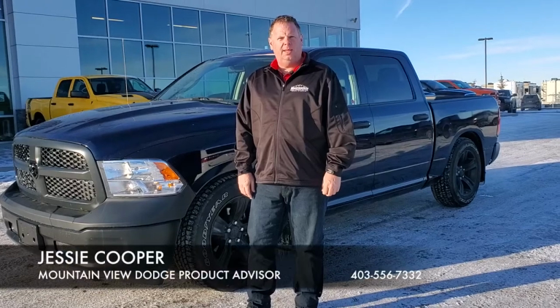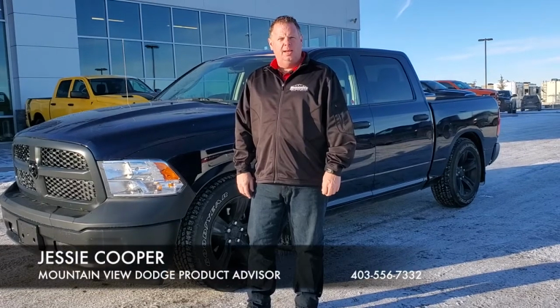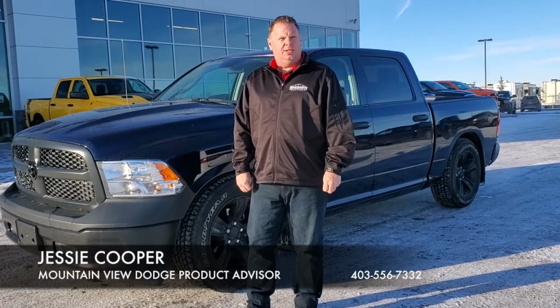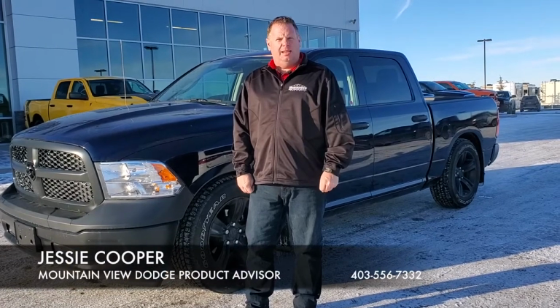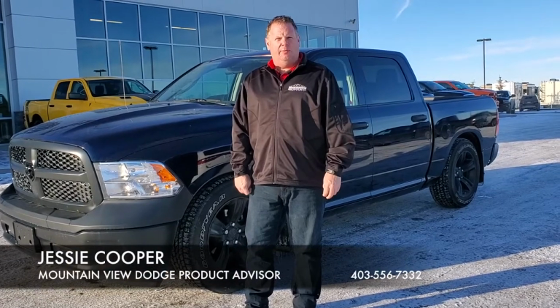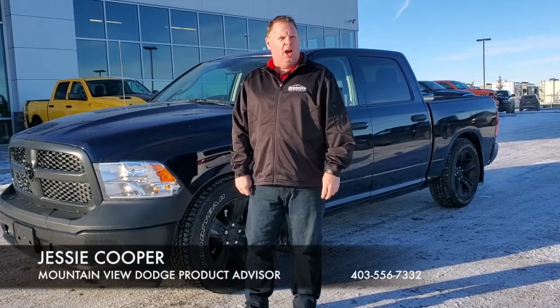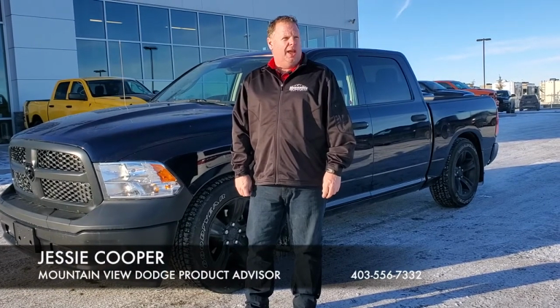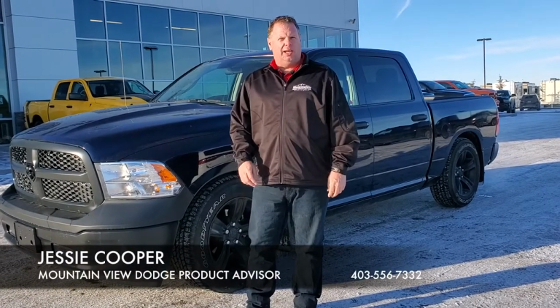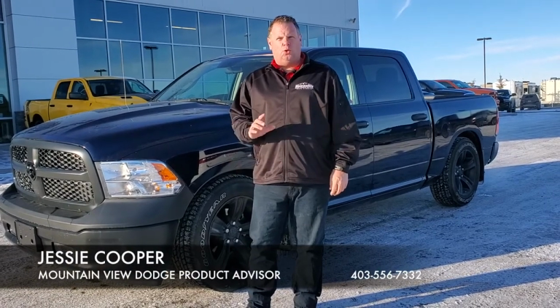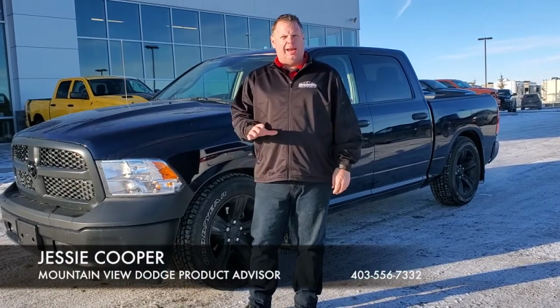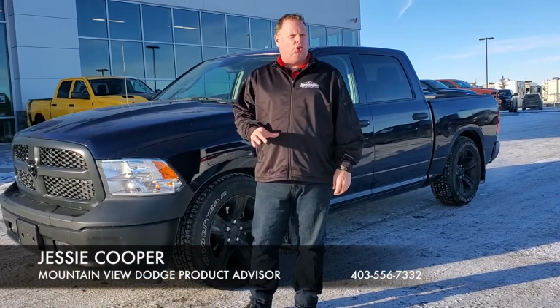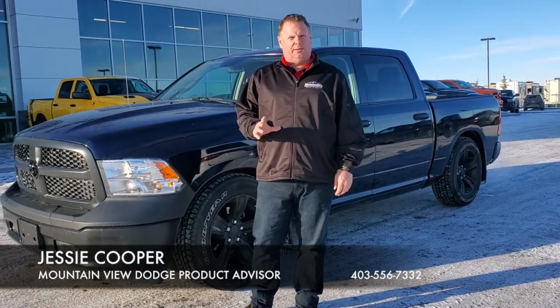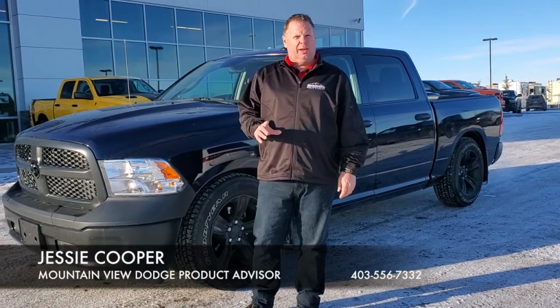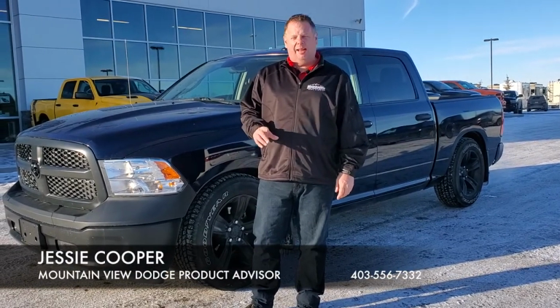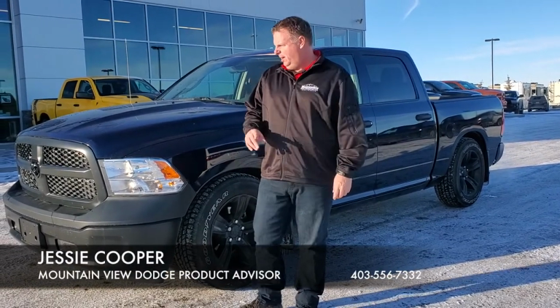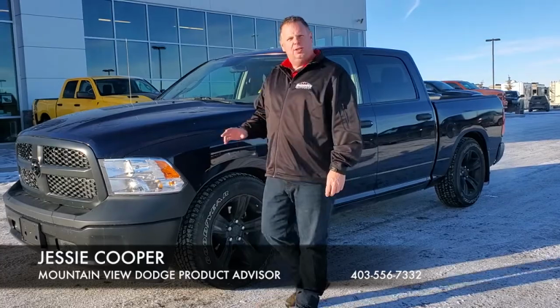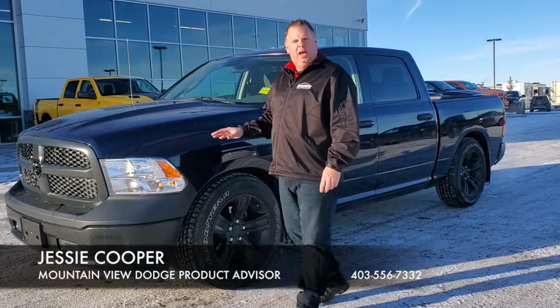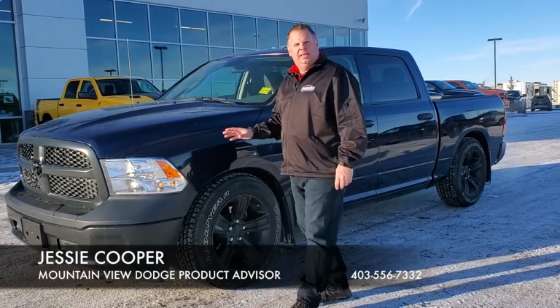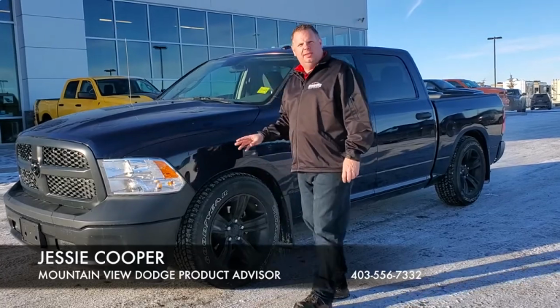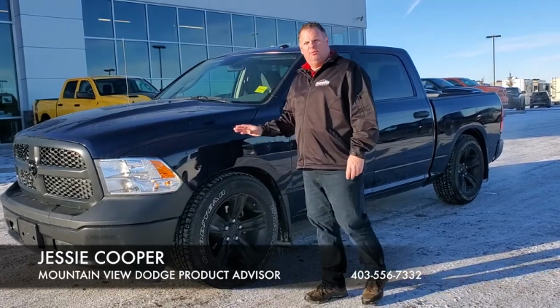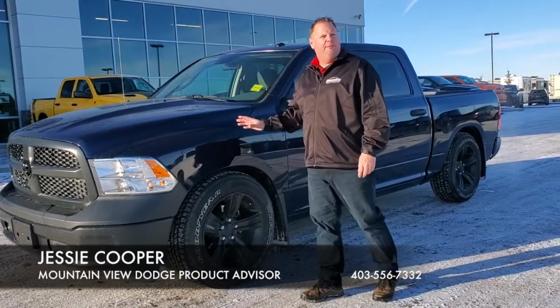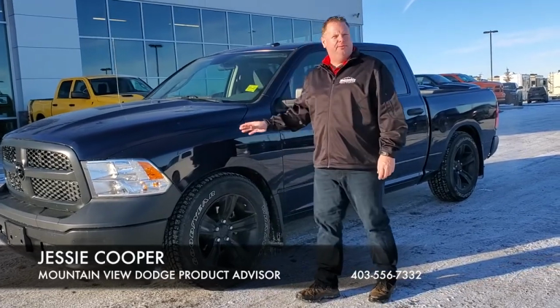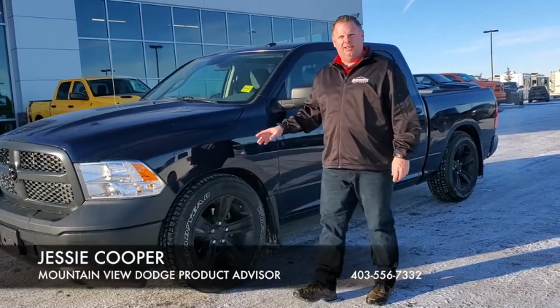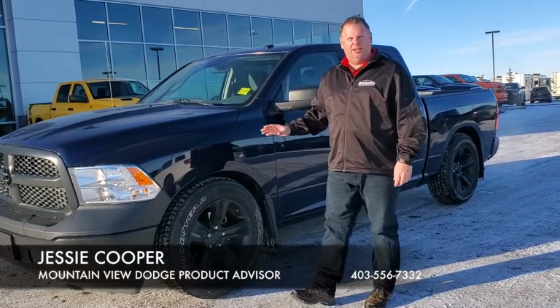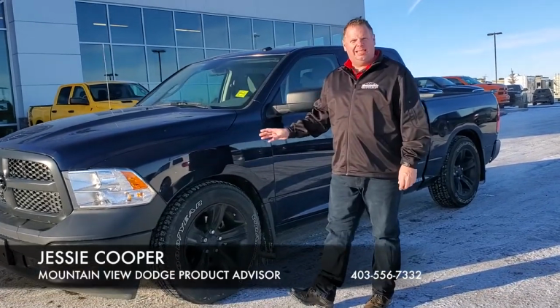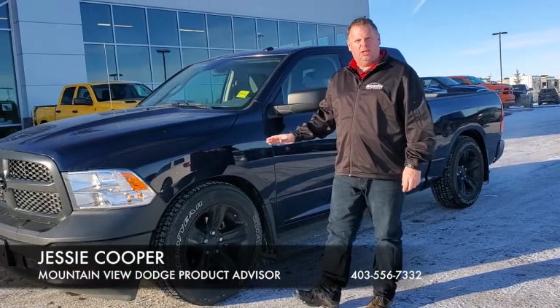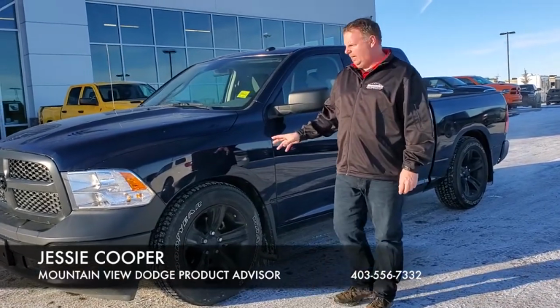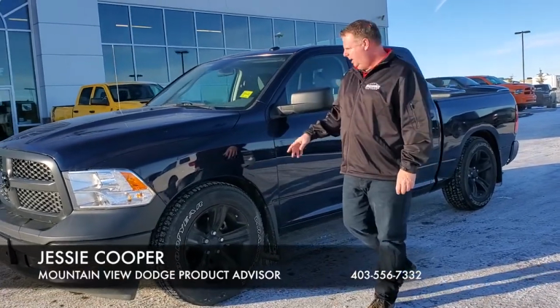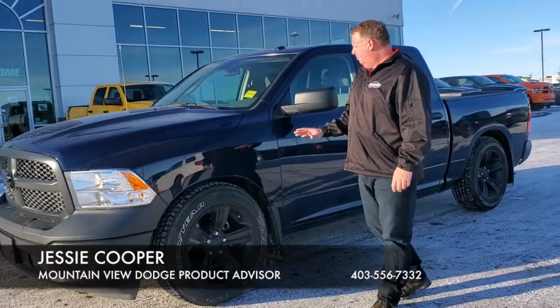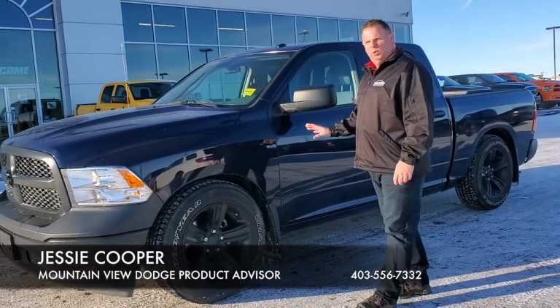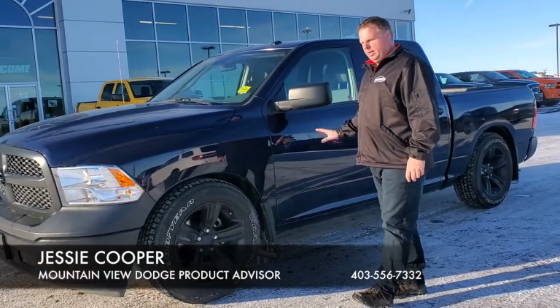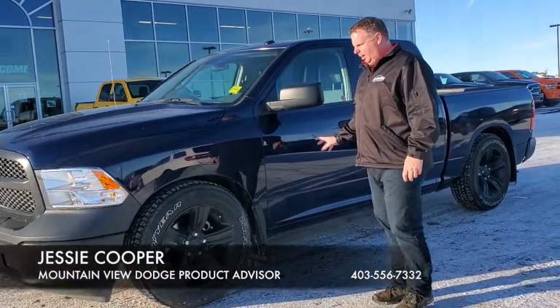Hi, it's Jesse at Mountain View Dodge. I've got a great truck for you to have — a 2017 Ram 1500 SLT, blue in colour.